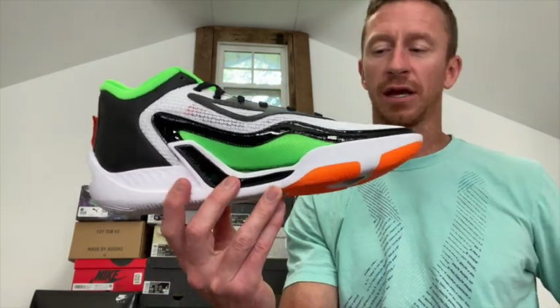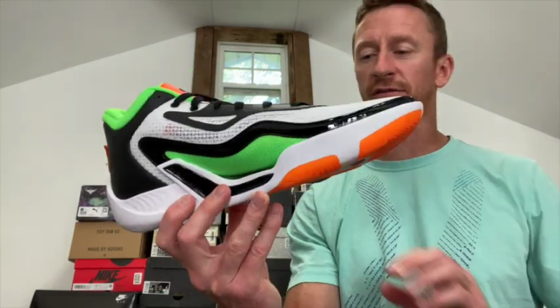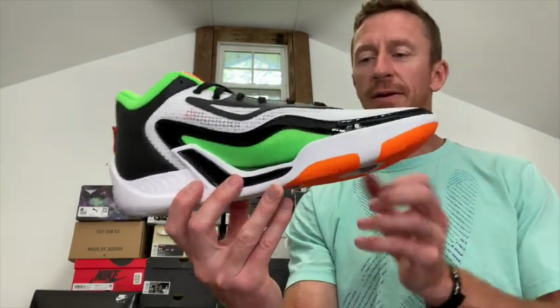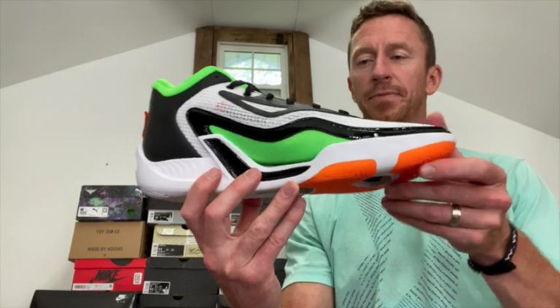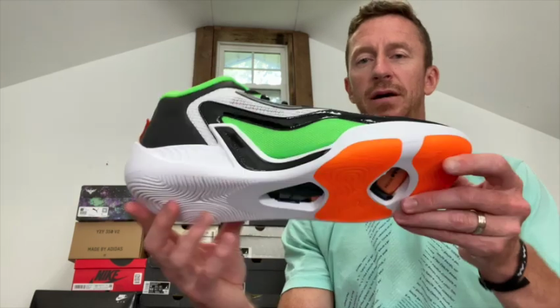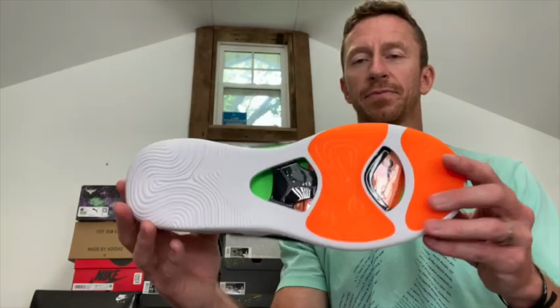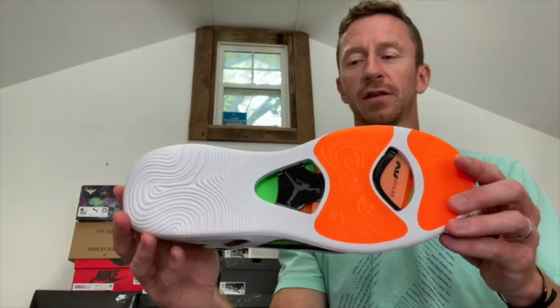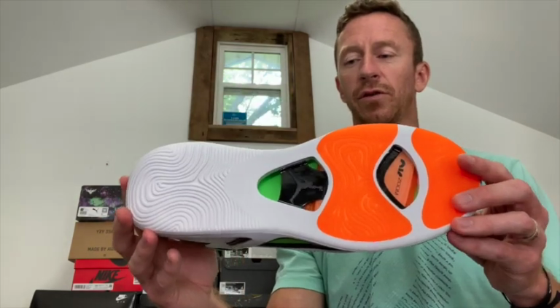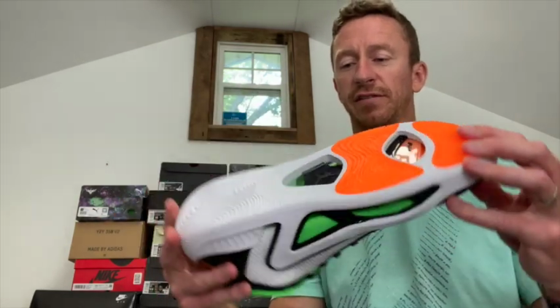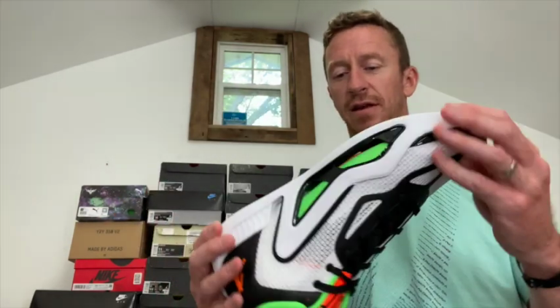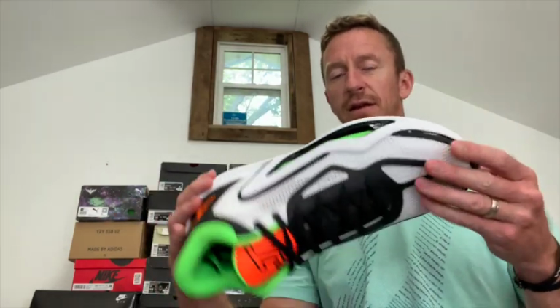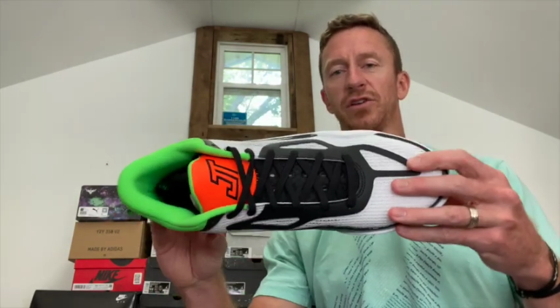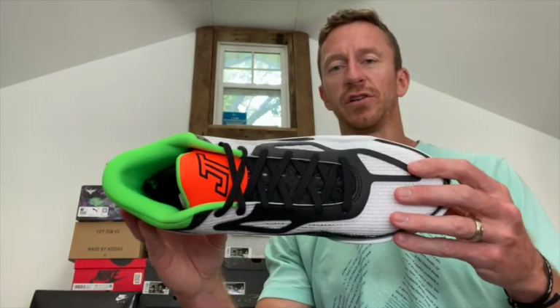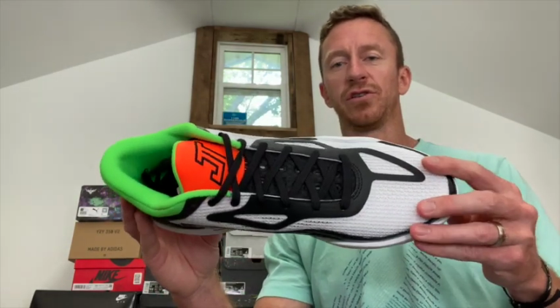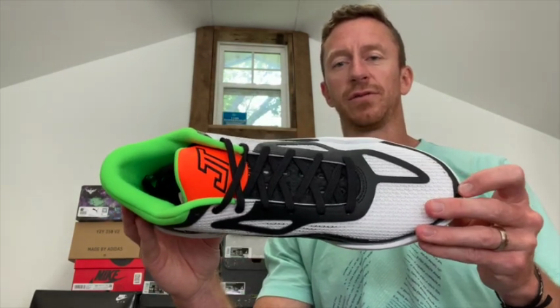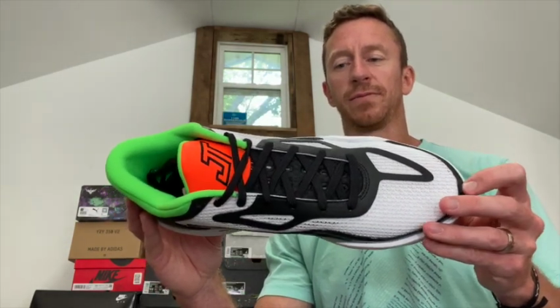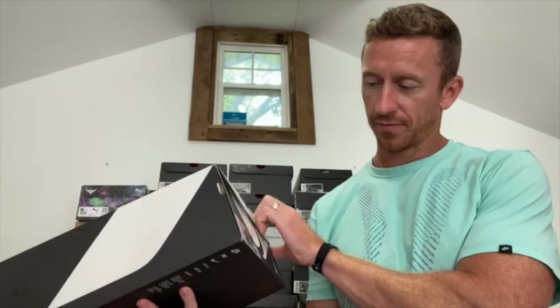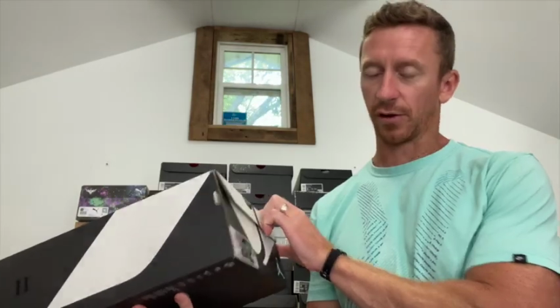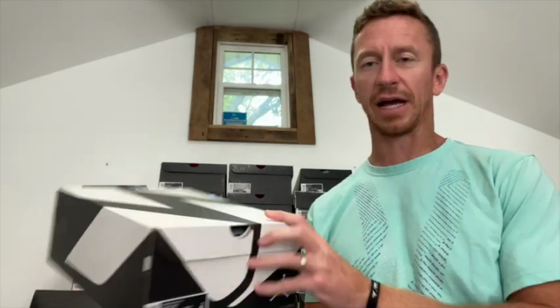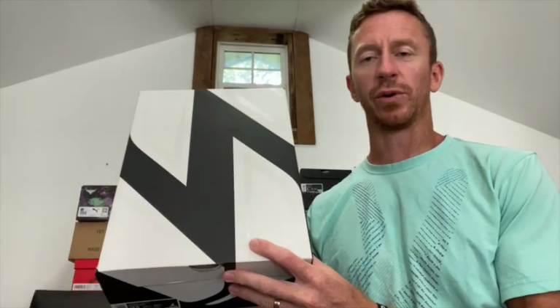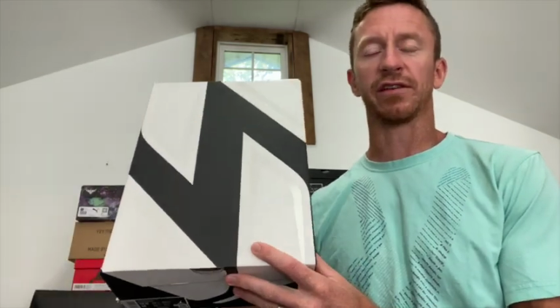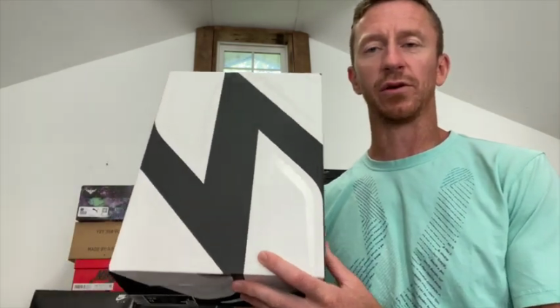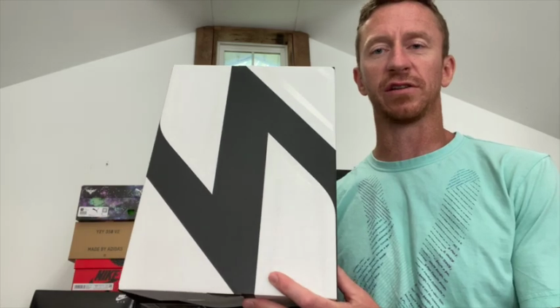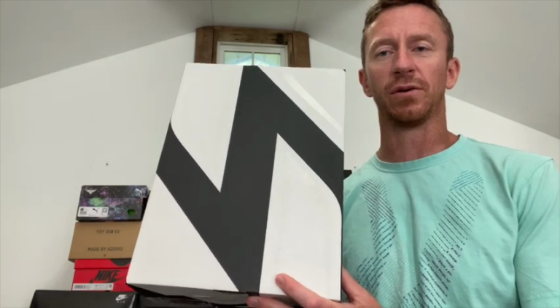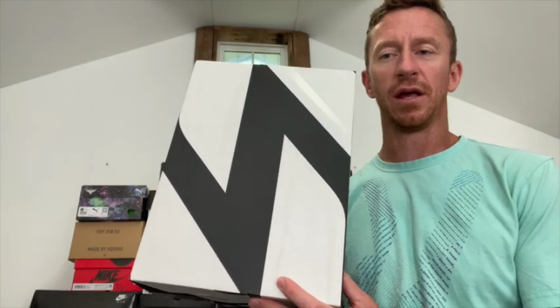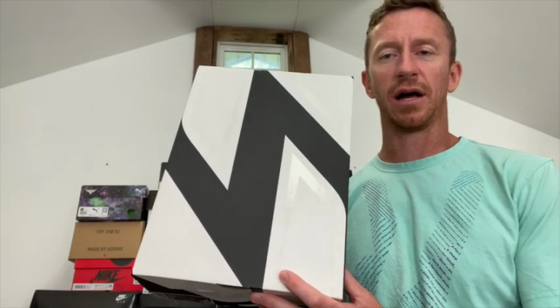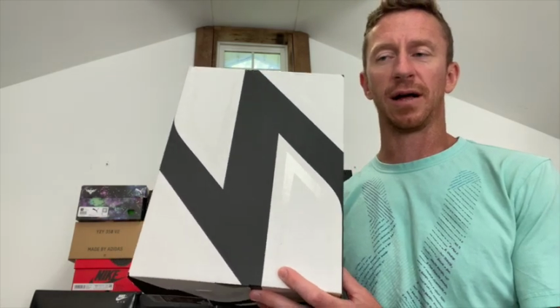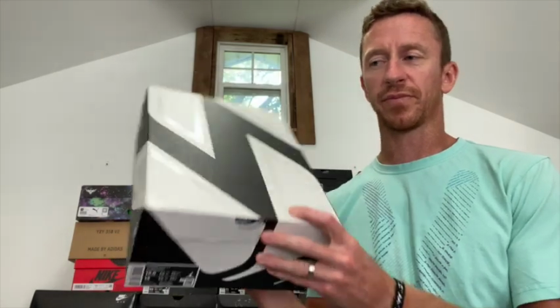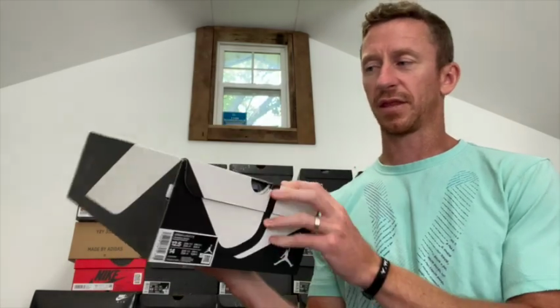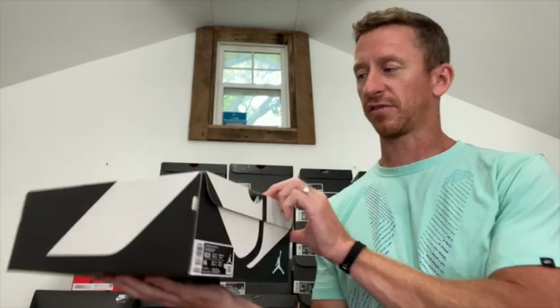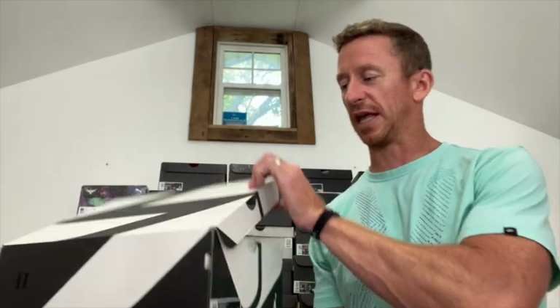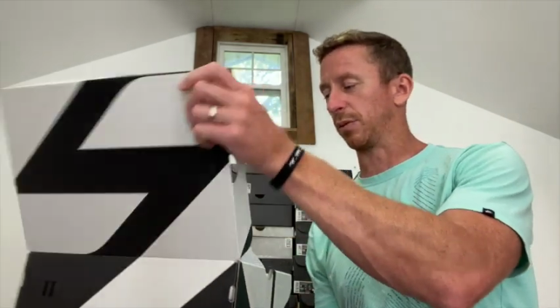The other one we got this week is the Luka 2 — this is the Lake colorway.